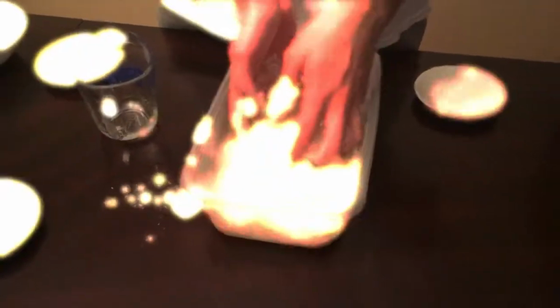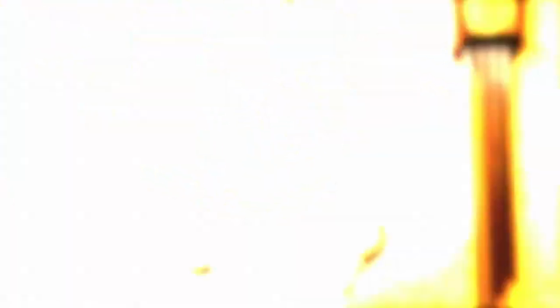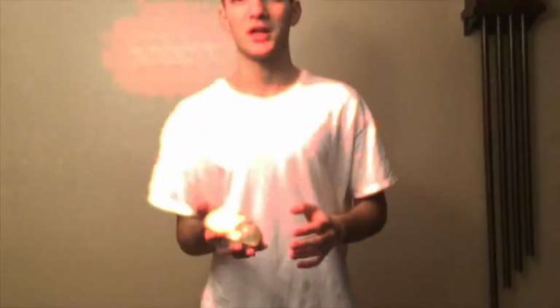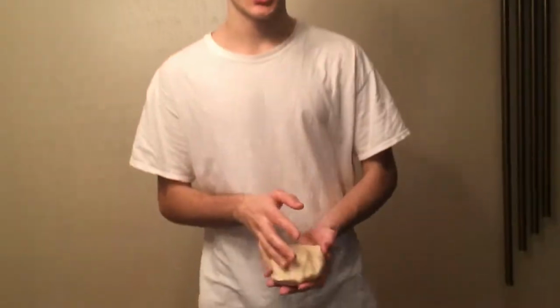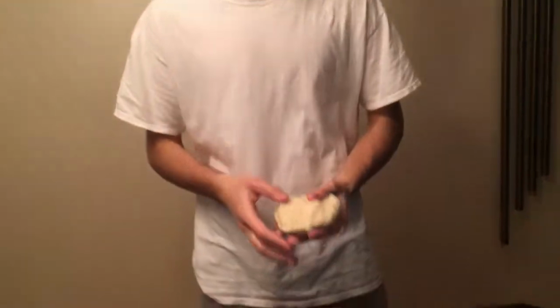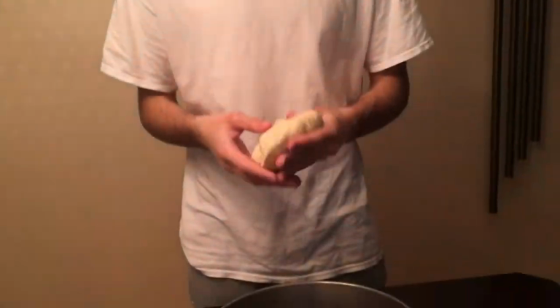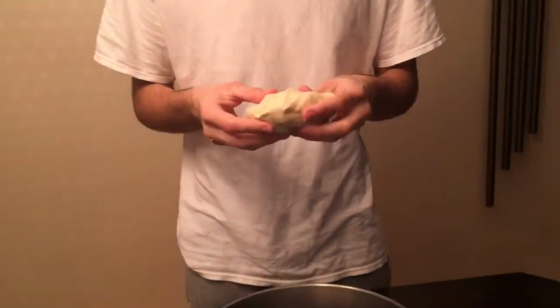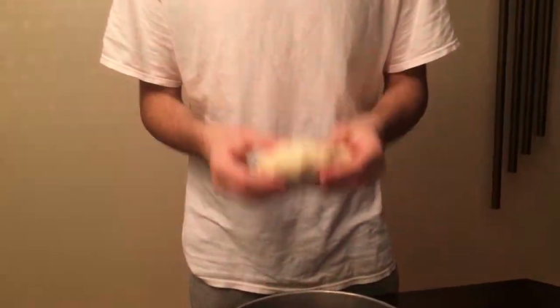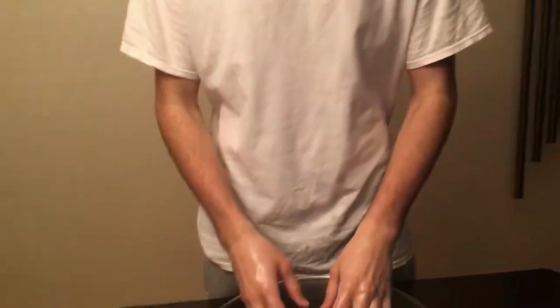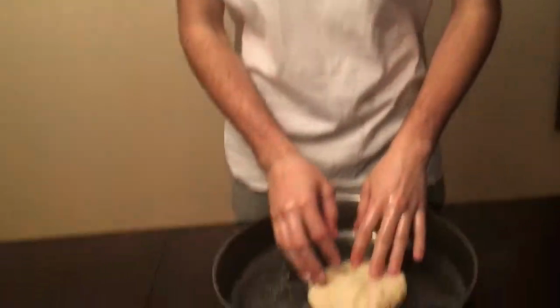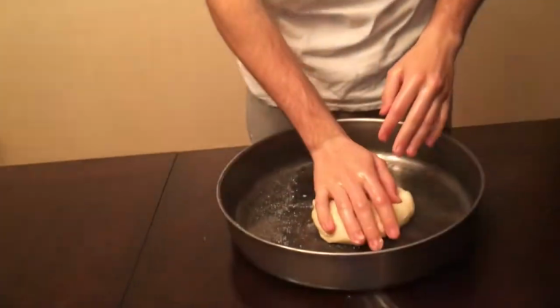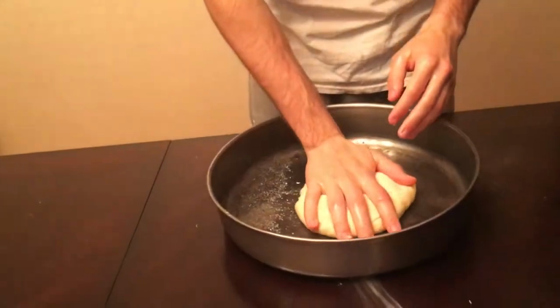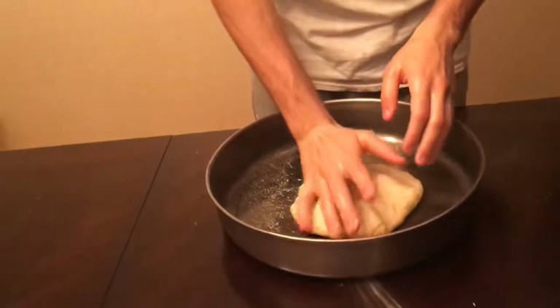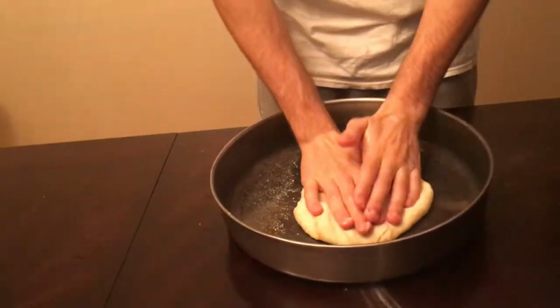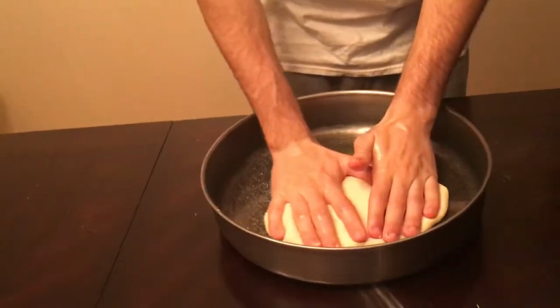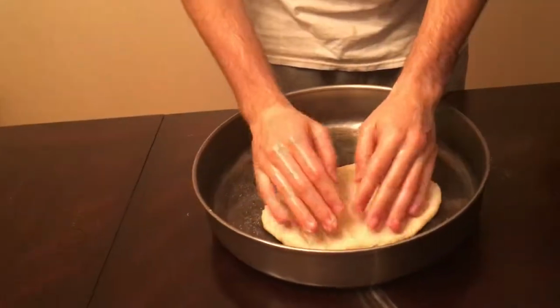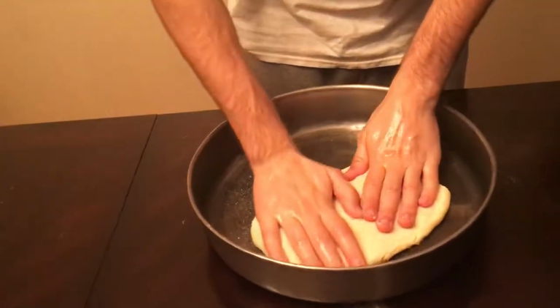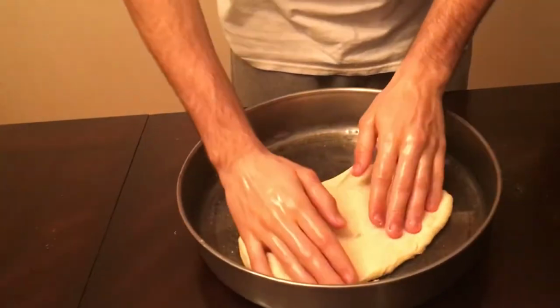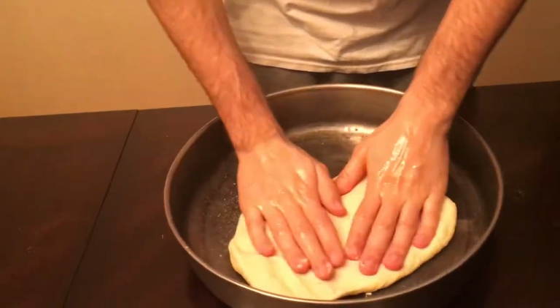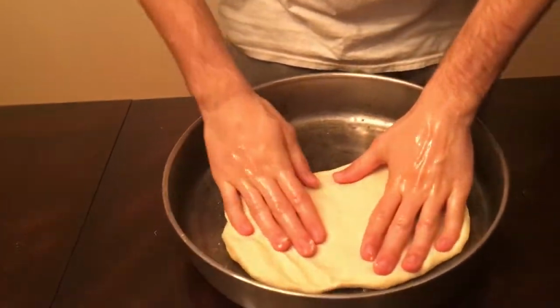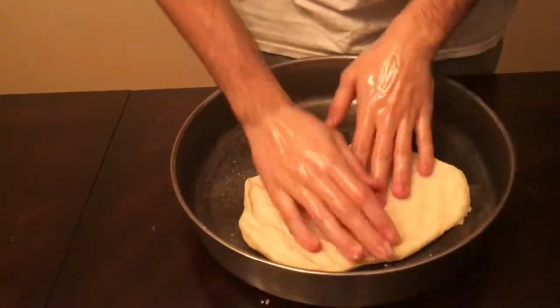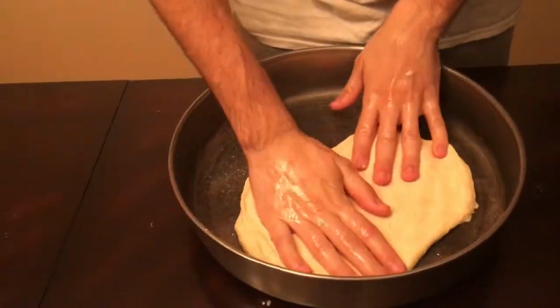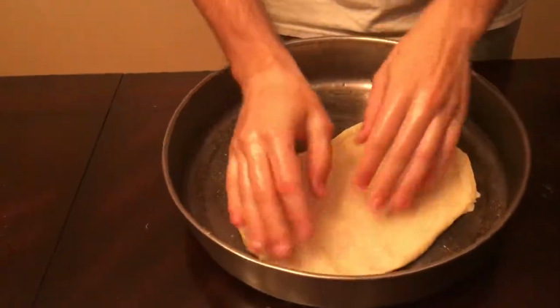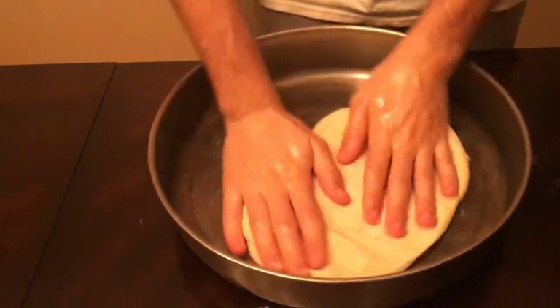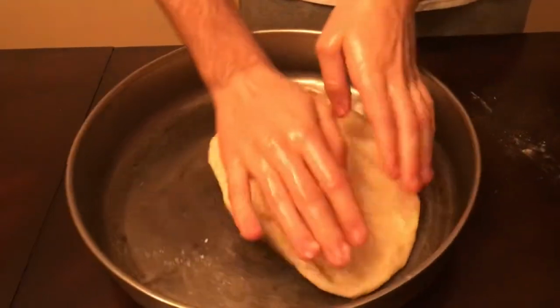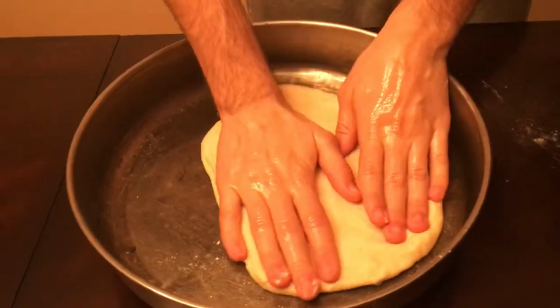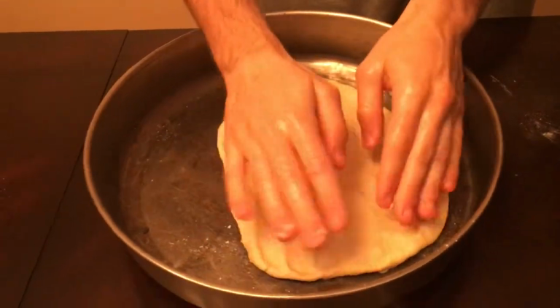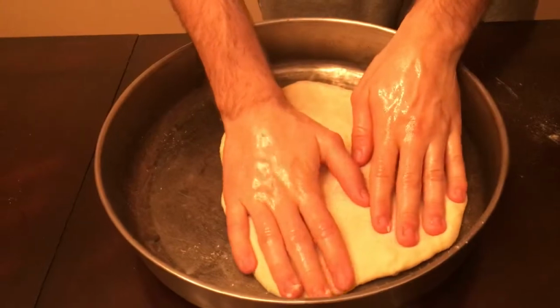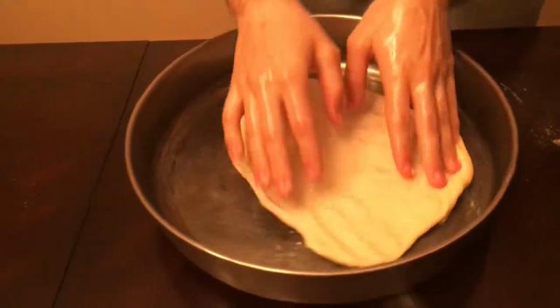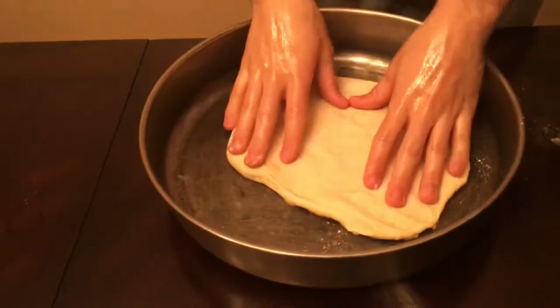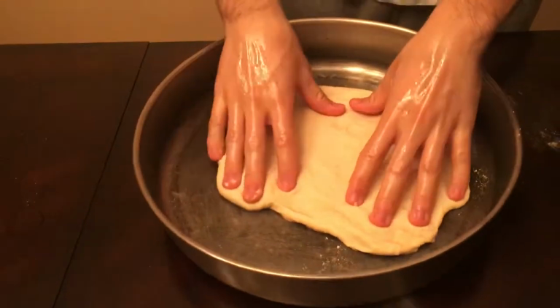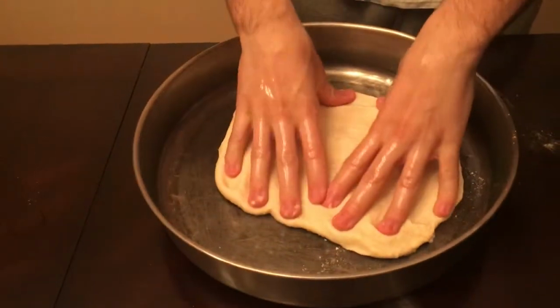Now that you got your dough done, you put it in the pan and you just shape it out to be the size of the pizza and everything you want it to be. So we'll fix it after this.